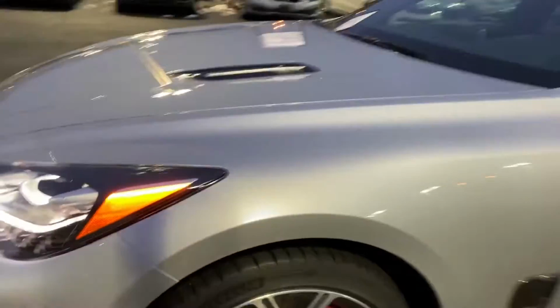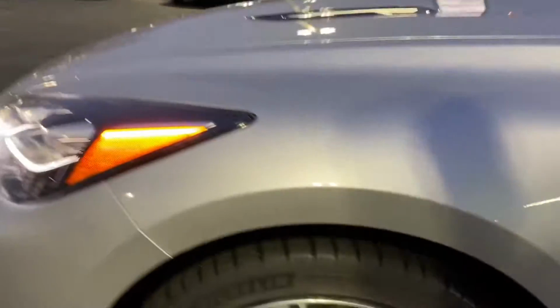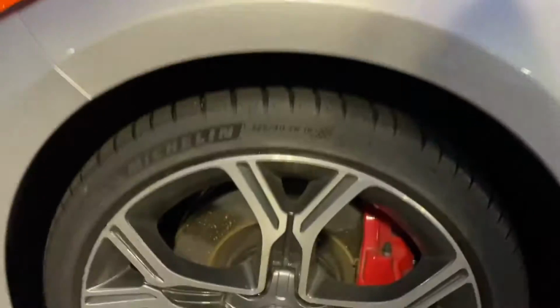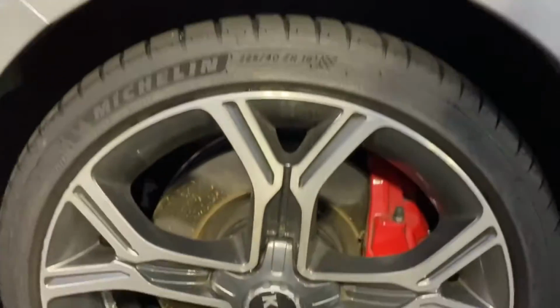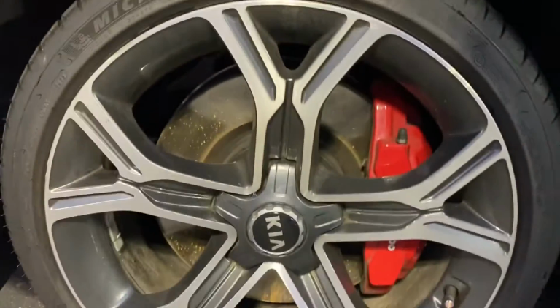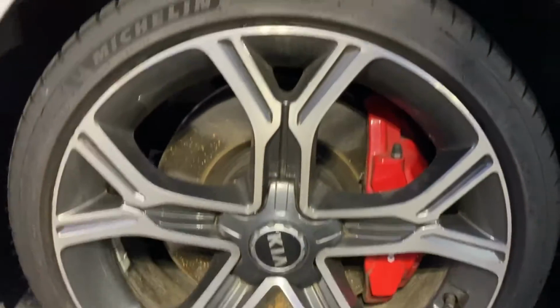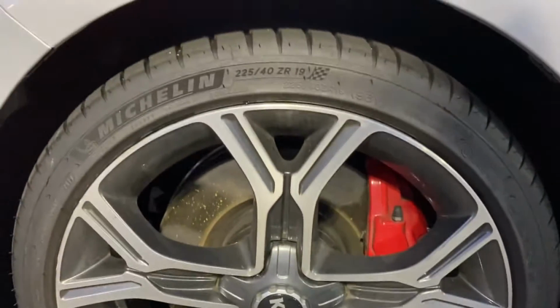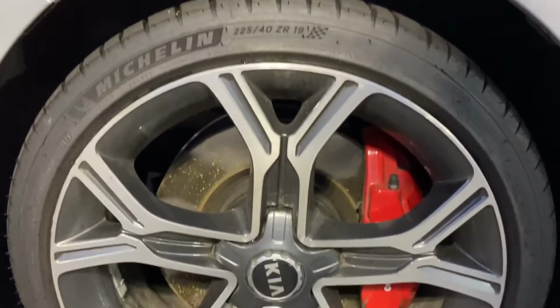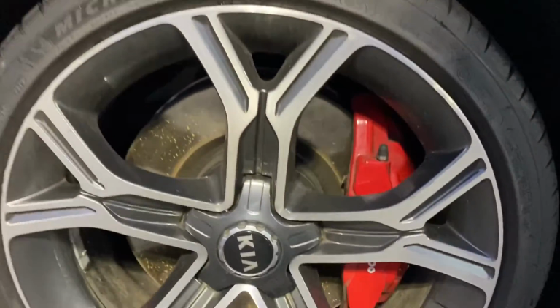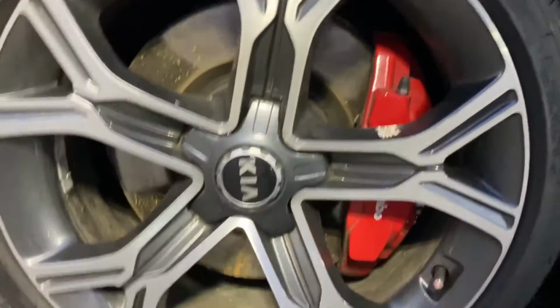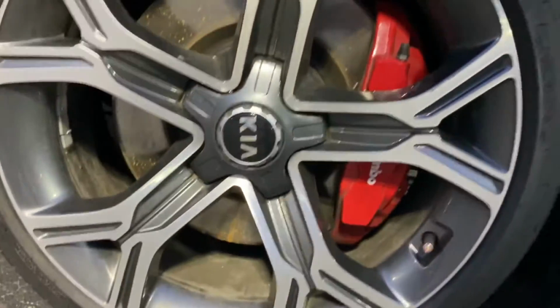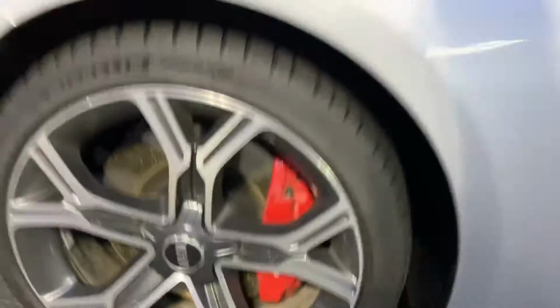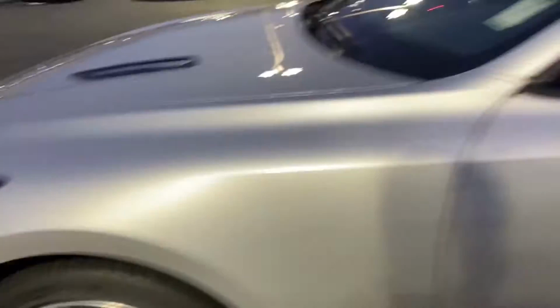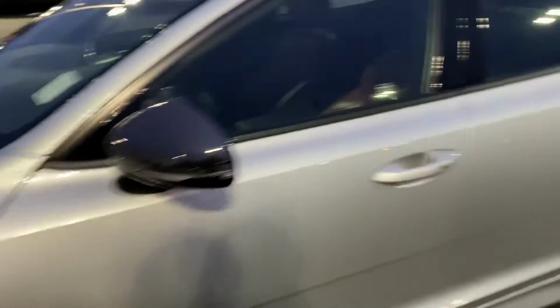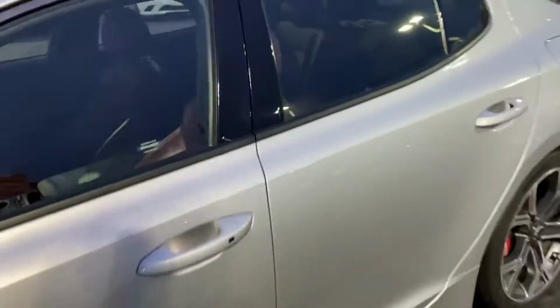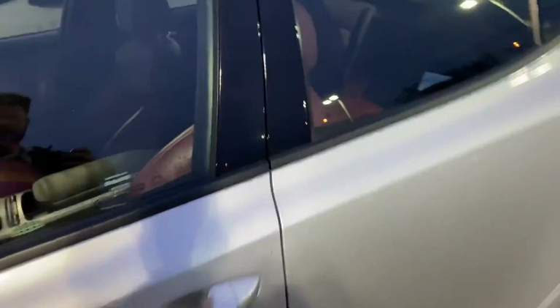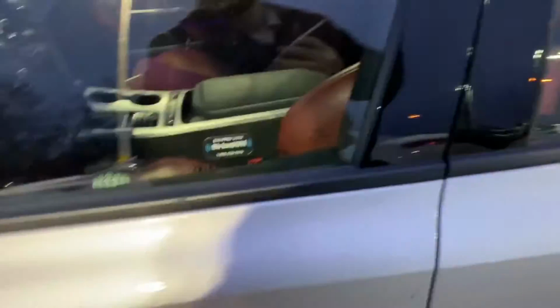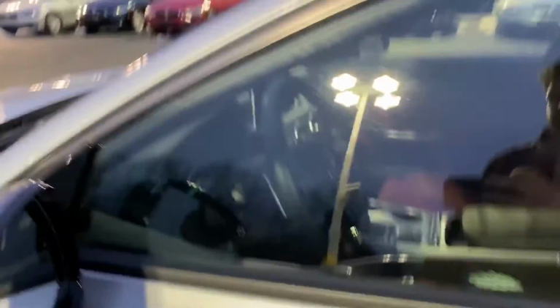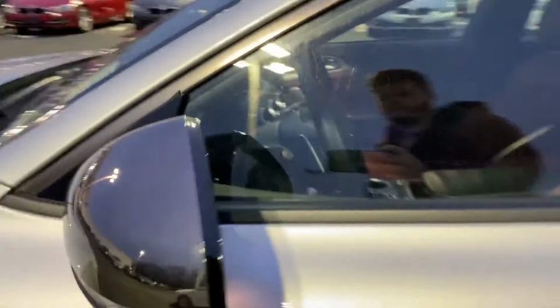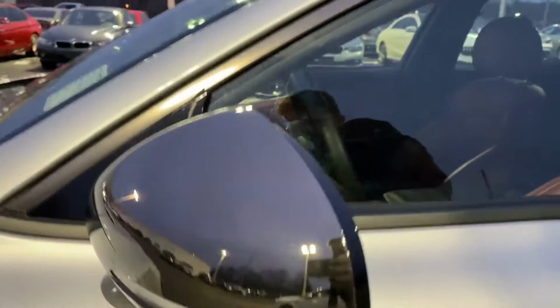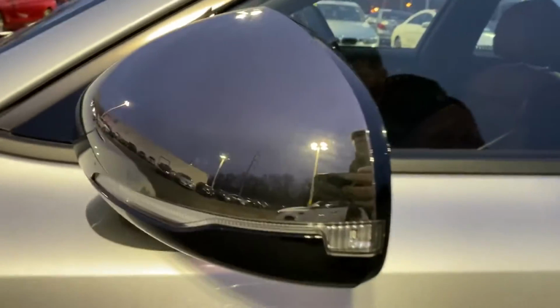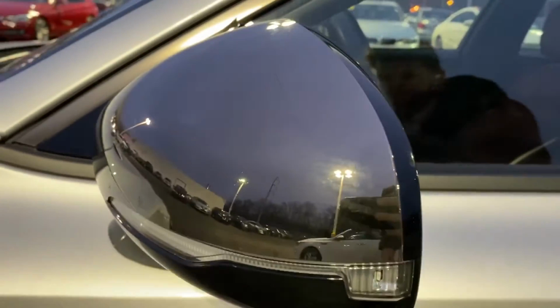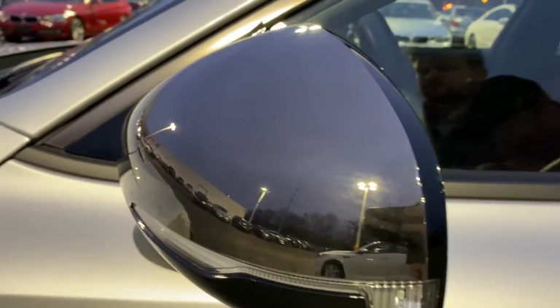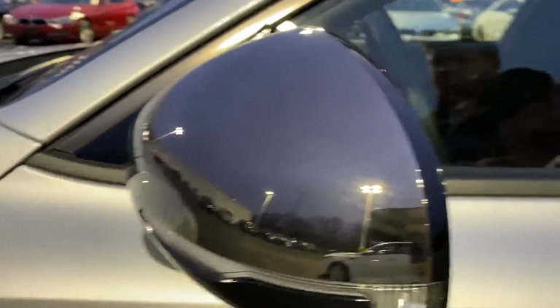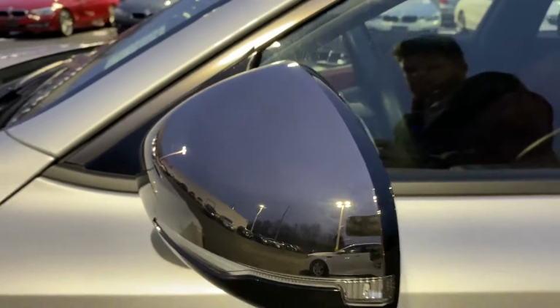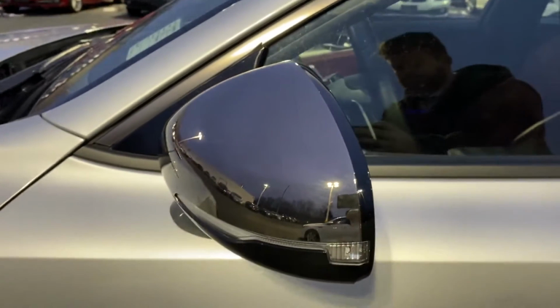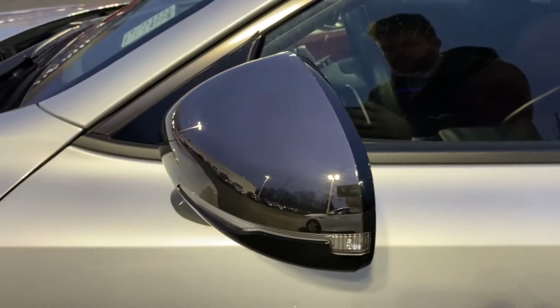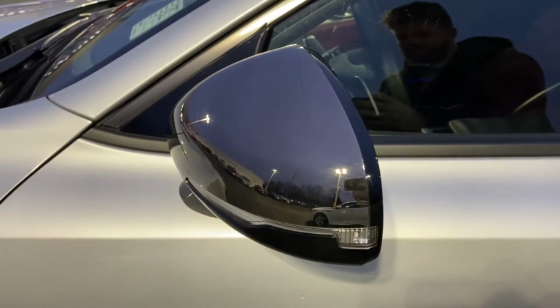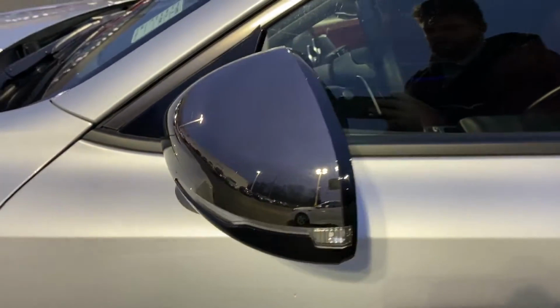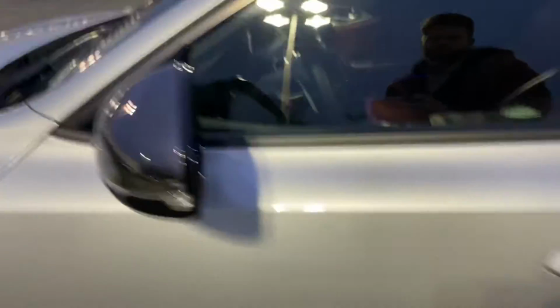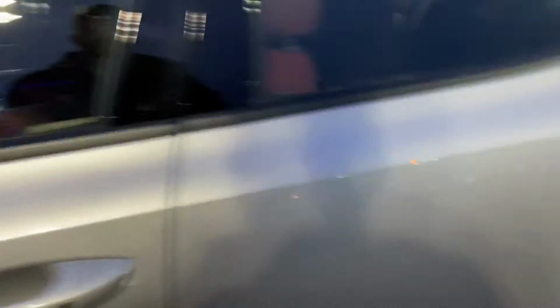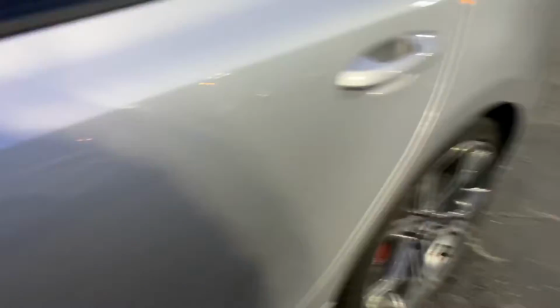Nice Kia wheels, Michelin tires, rainbow red brakes. Another cool feature — it's kind of like a carbon fiber look. I know it's kind of dark outside, but it's a mirrored carbon fiber.